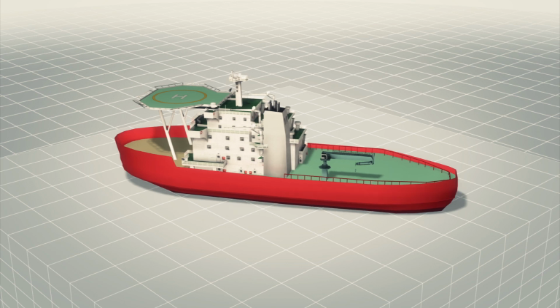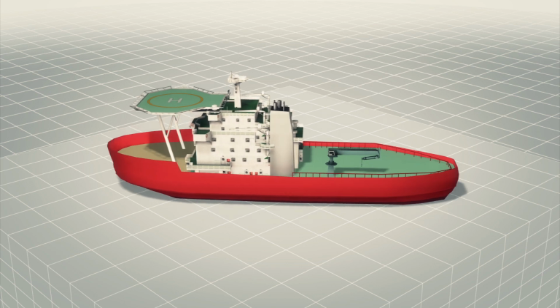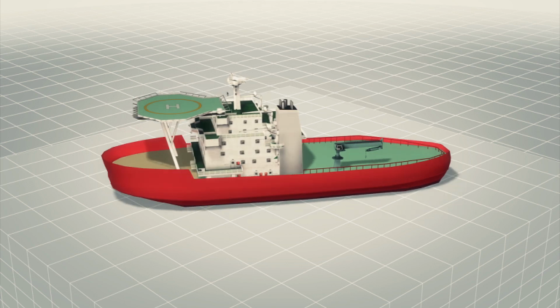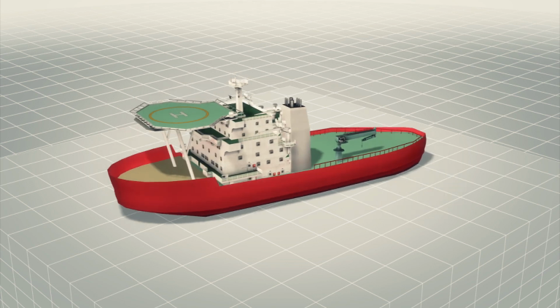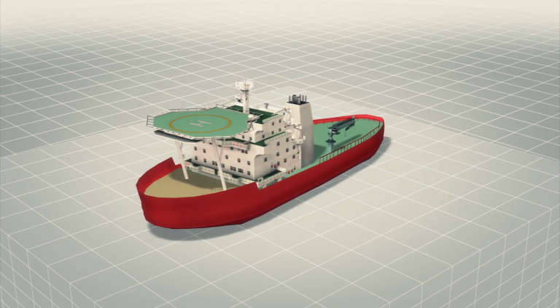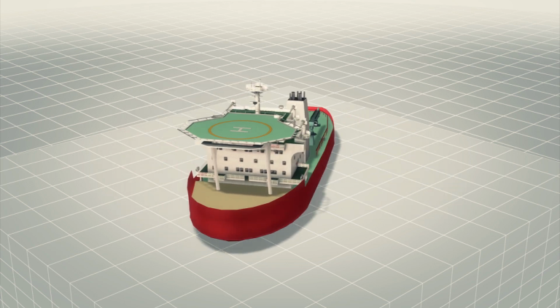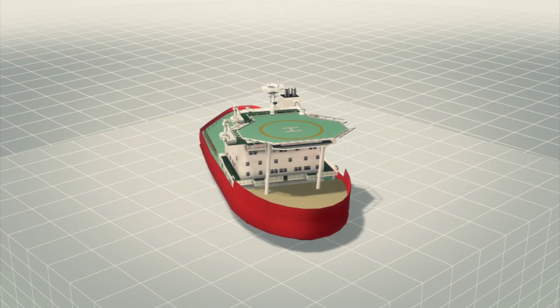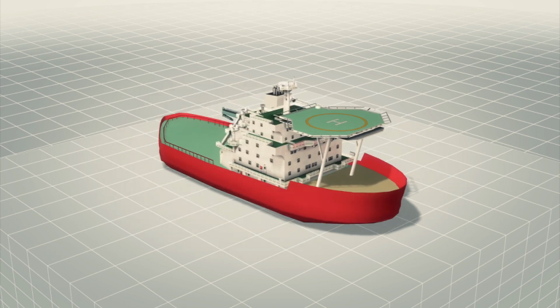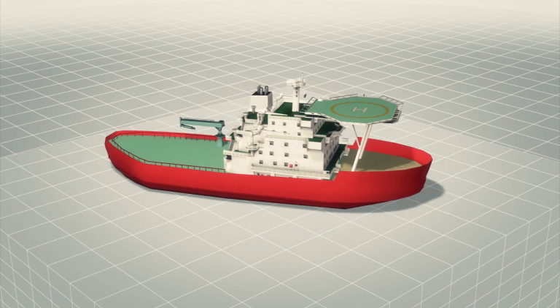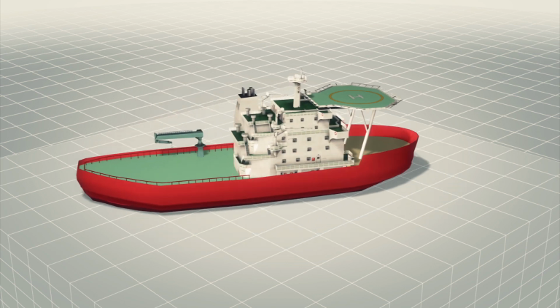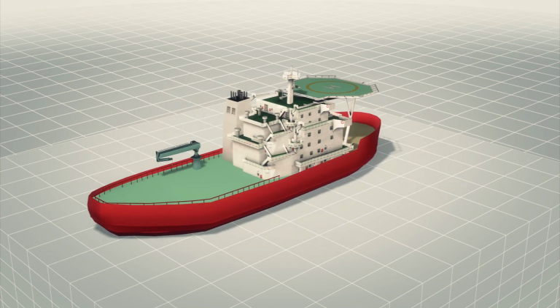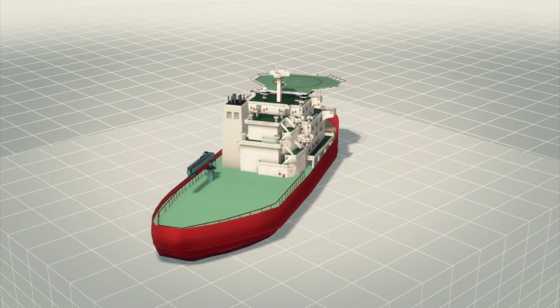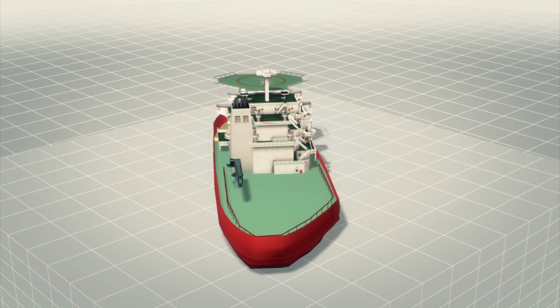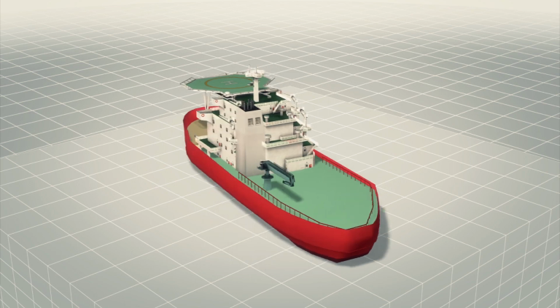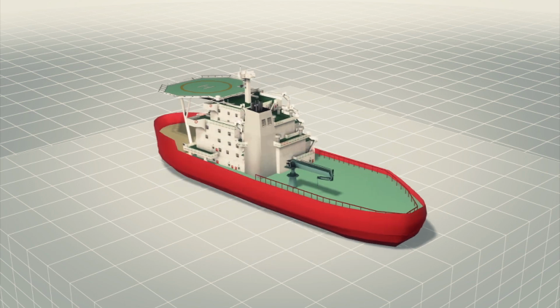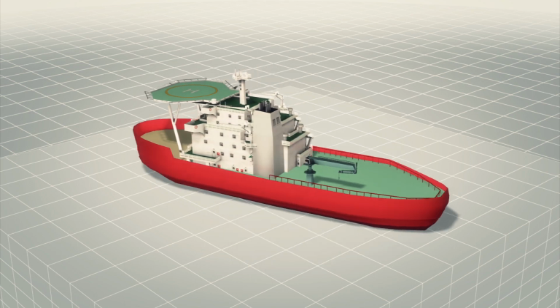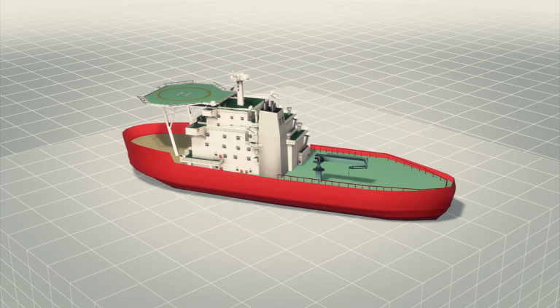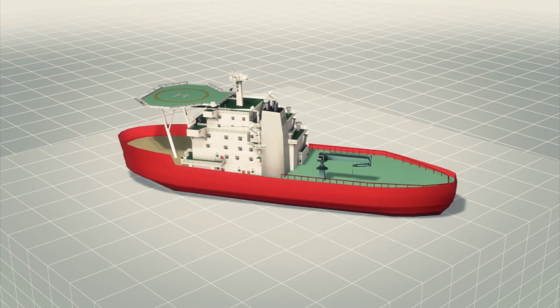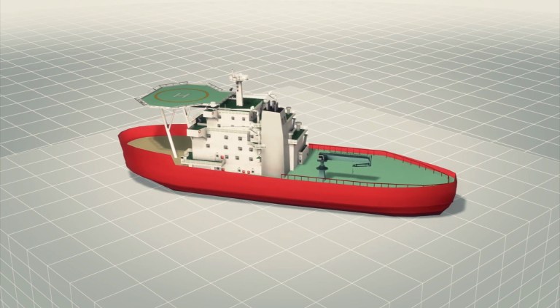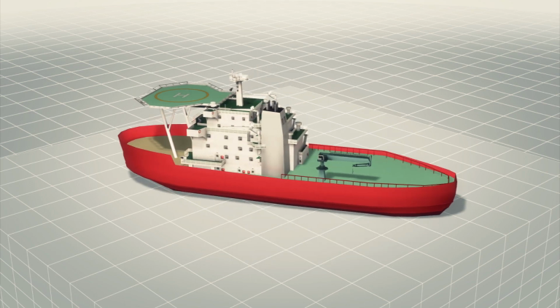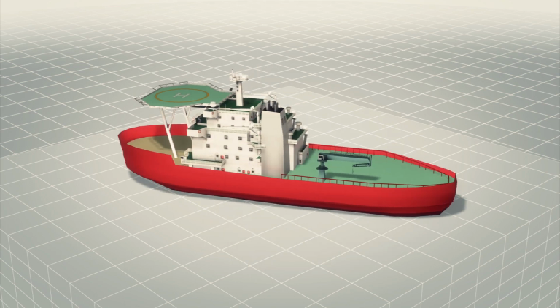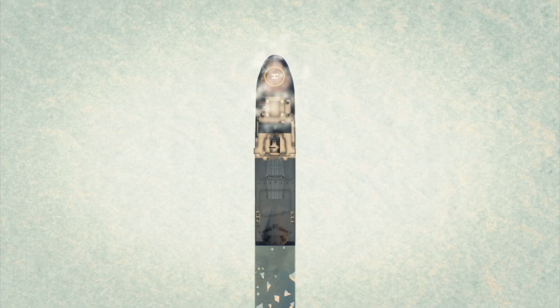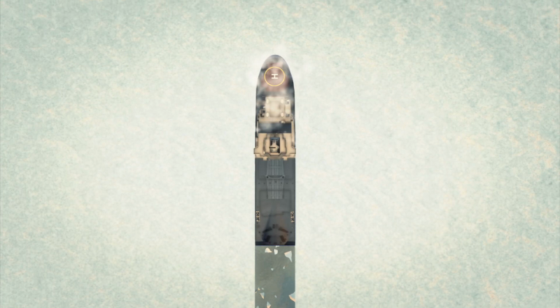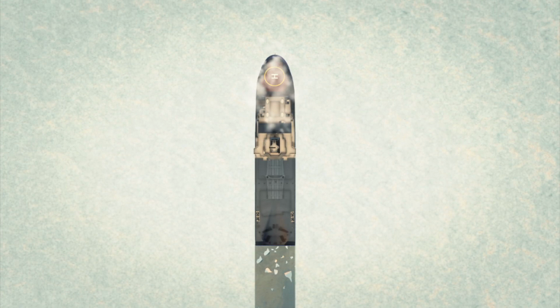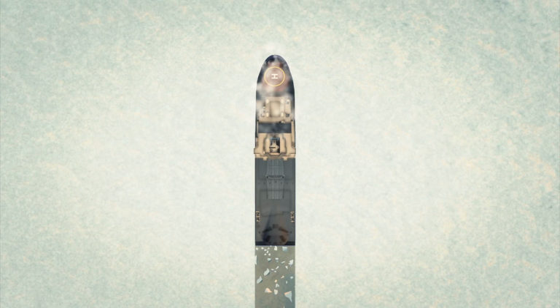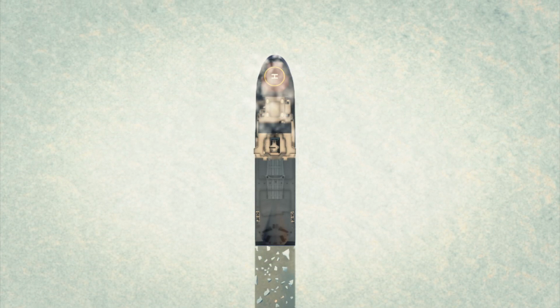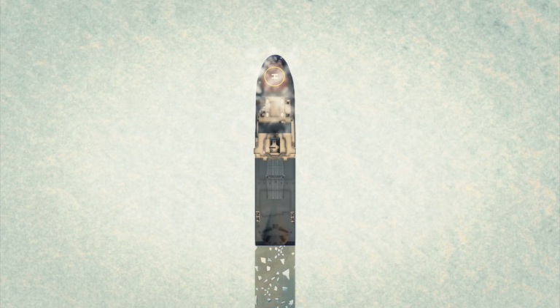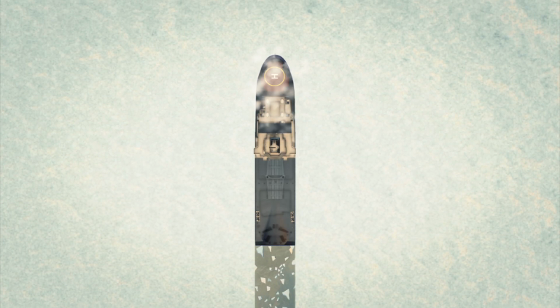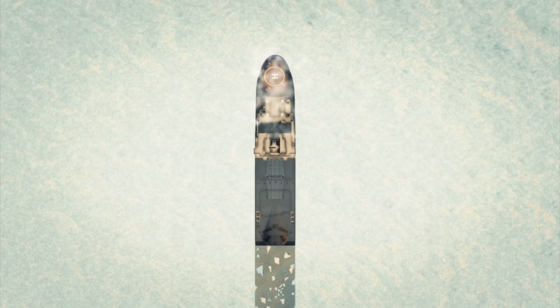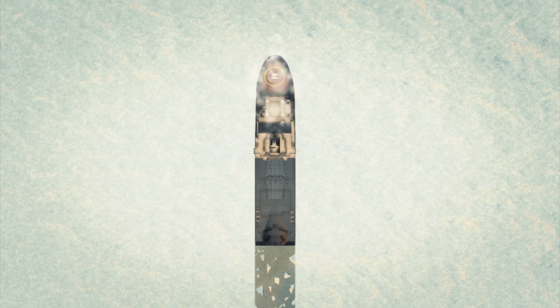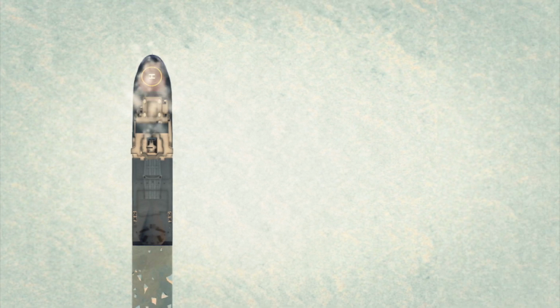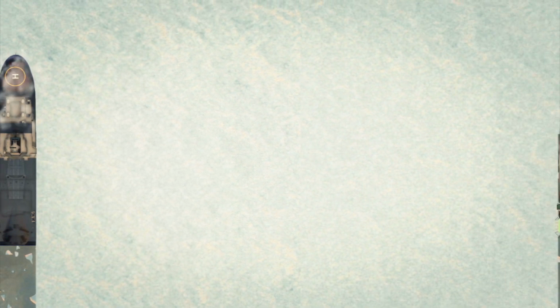While most icebreakers cut a path through ice by traveling in a straight path, the Baltica can cut through ice at an angle of up to 30 degrees, creating a channel that's twice as wide.